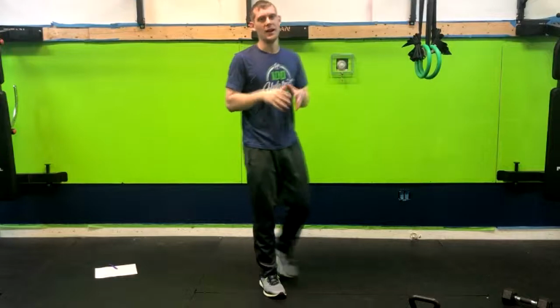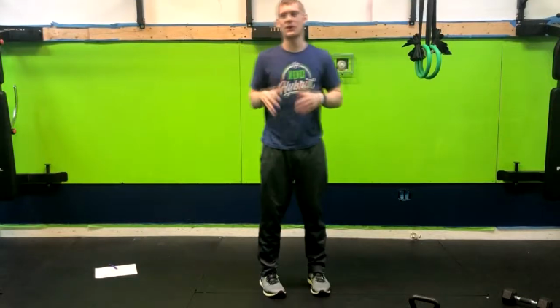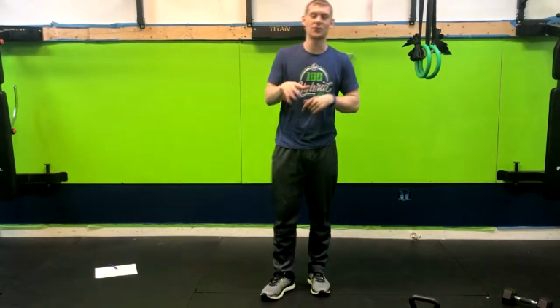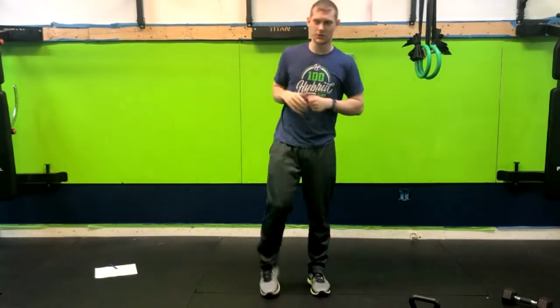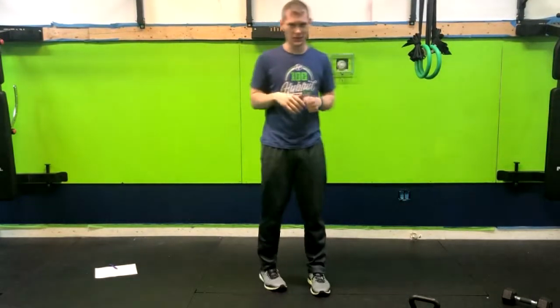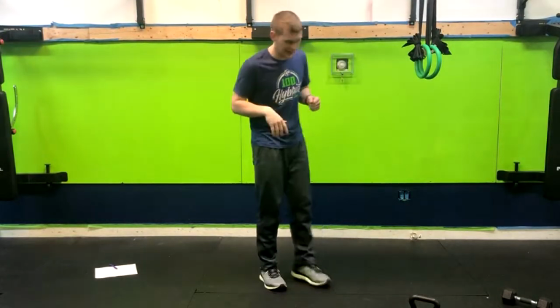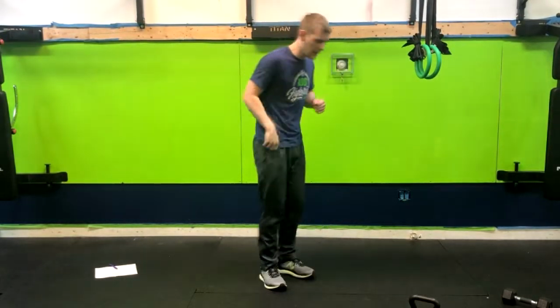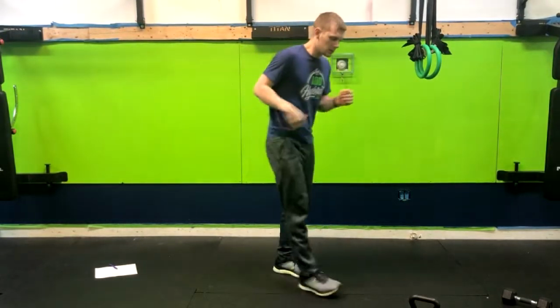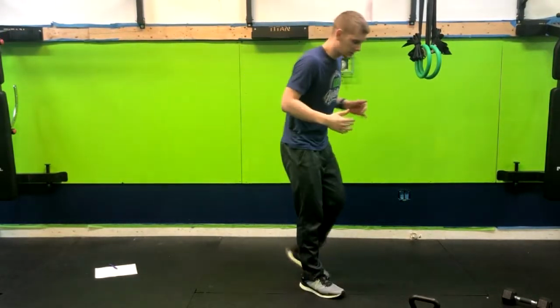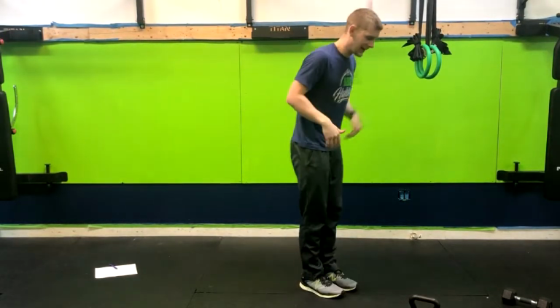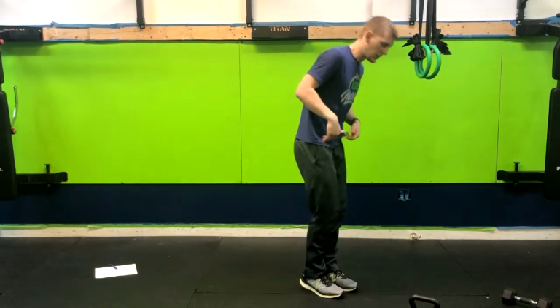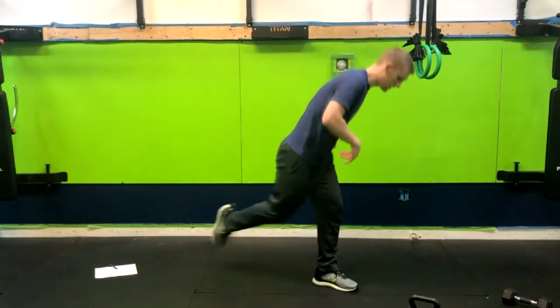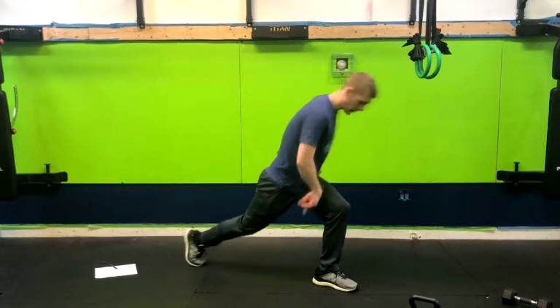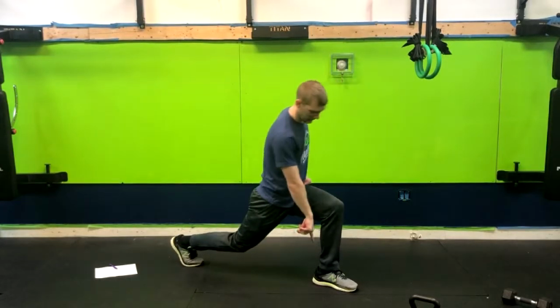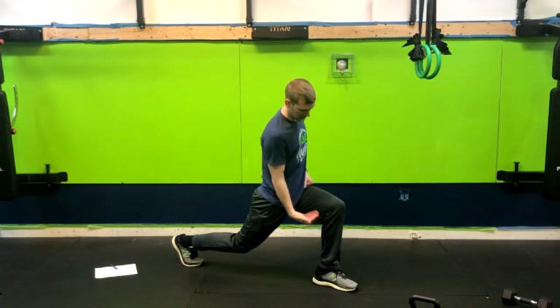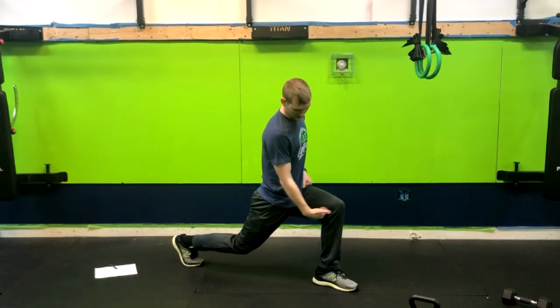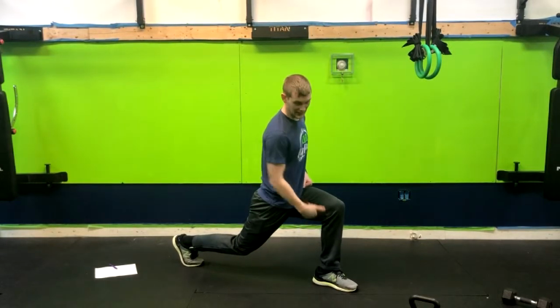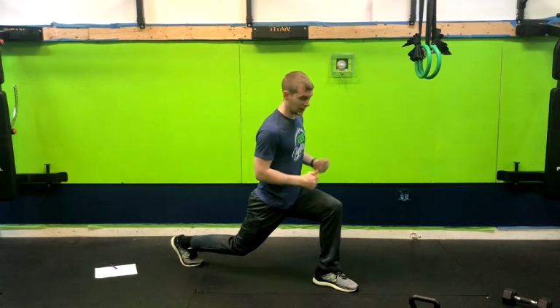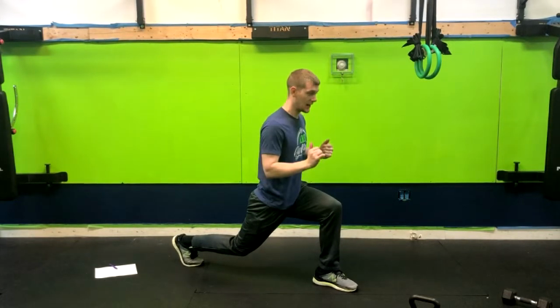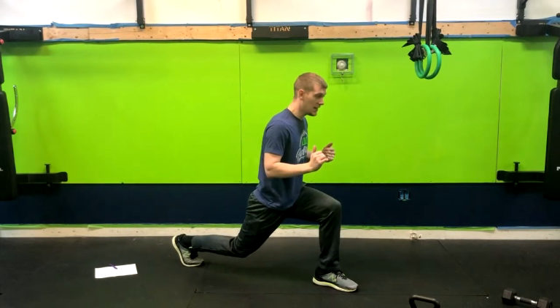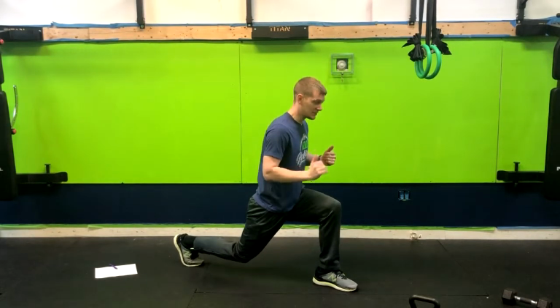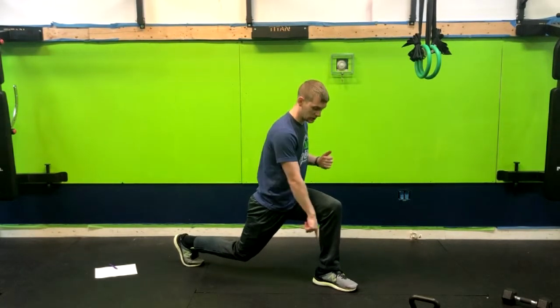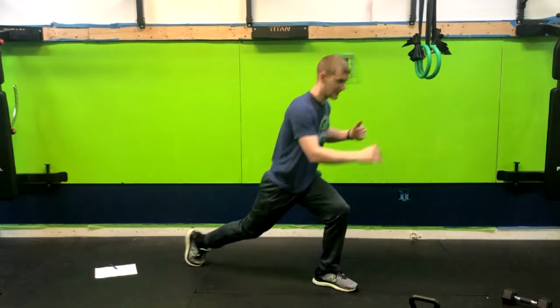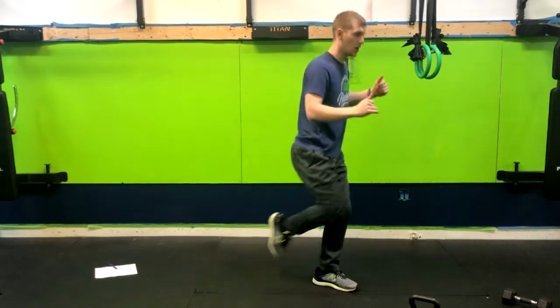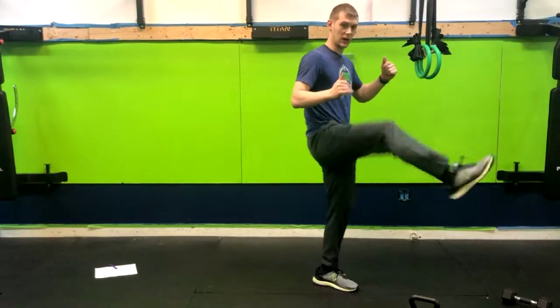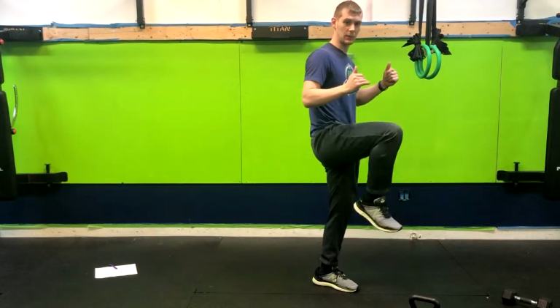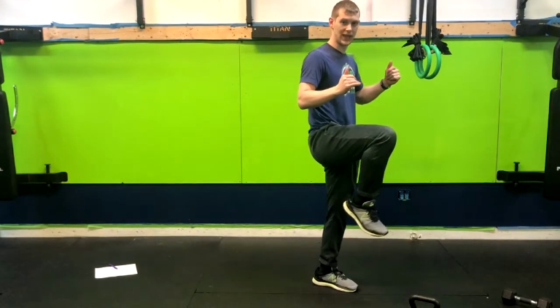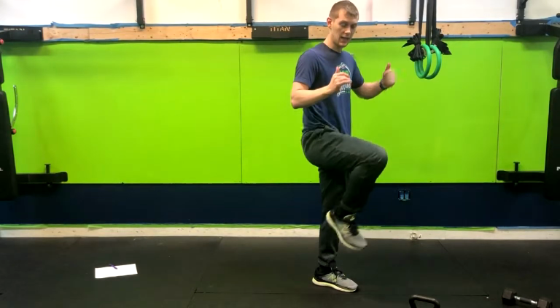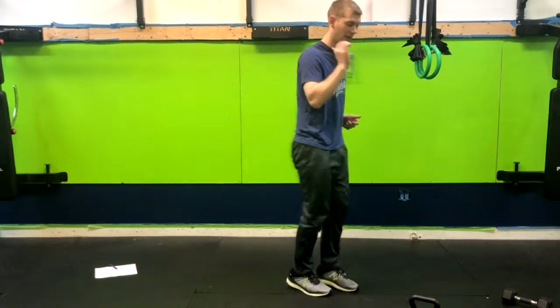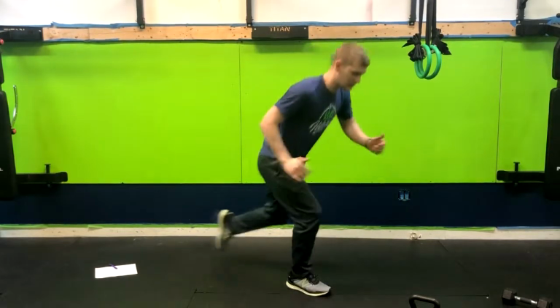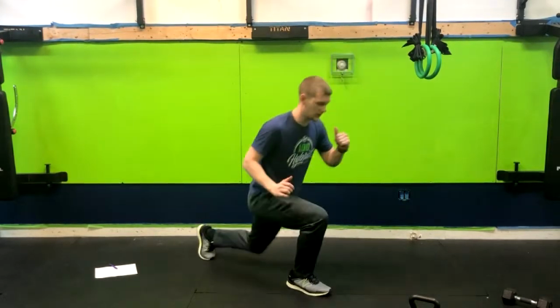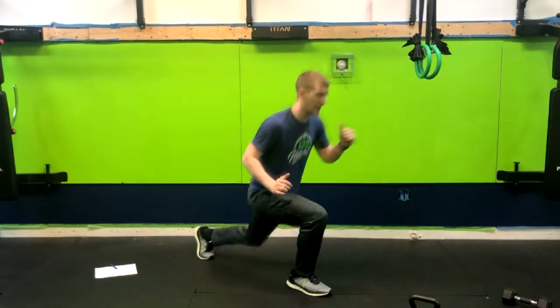Alright, we've got the alternating reverse lunge to a kick. What we're going to do is come back into a lunge position, weight in the front heel, thinking about a 90-degree angle here, and then as we push that heel, we're going to come into a kick from that leg and then switching to the other side.